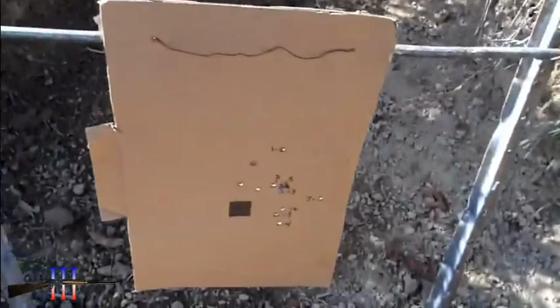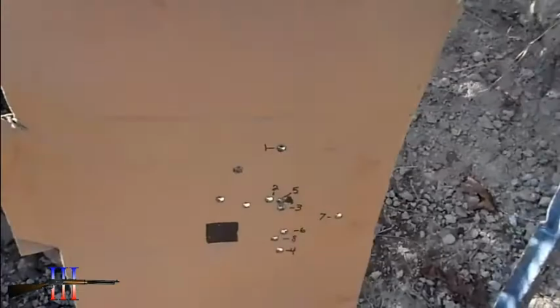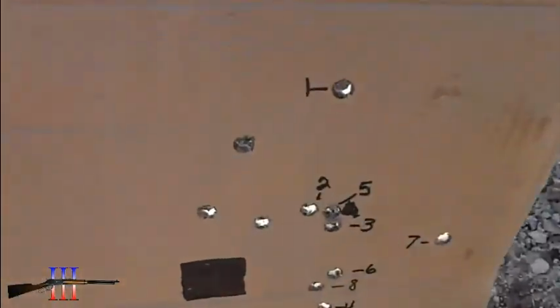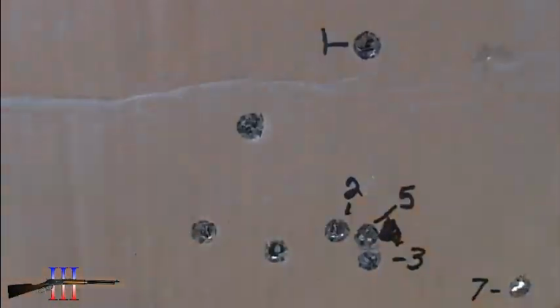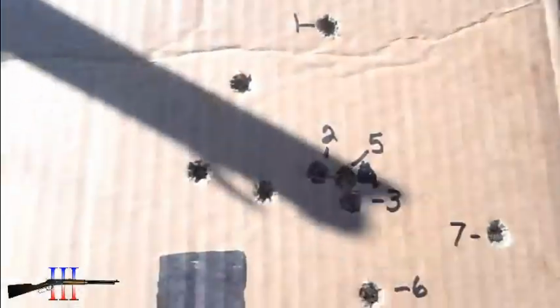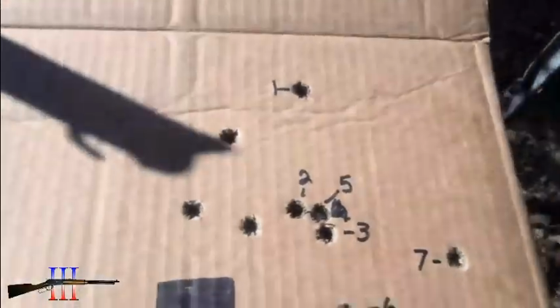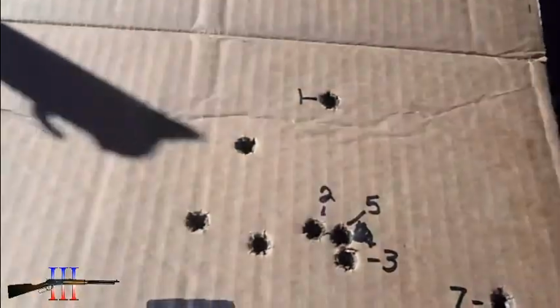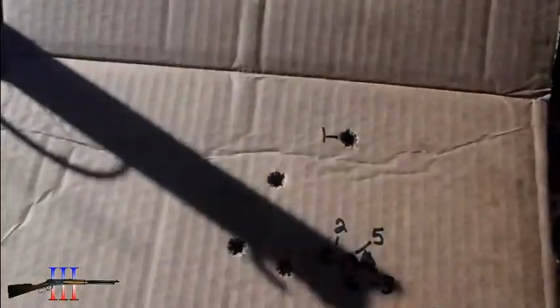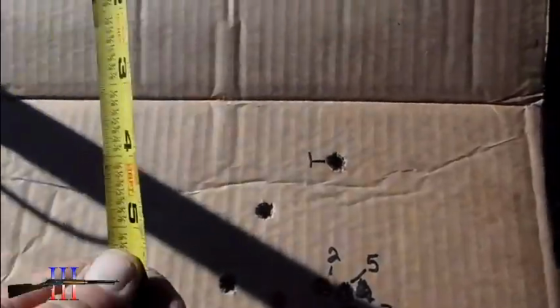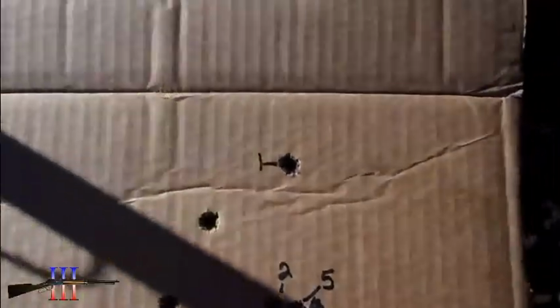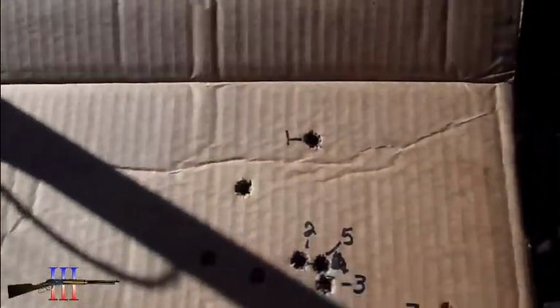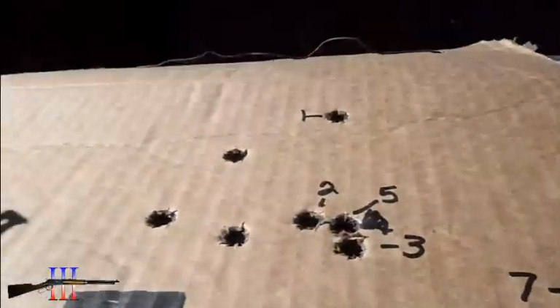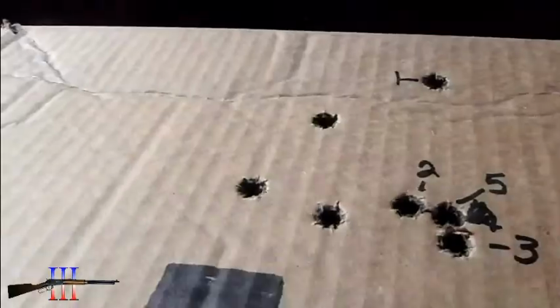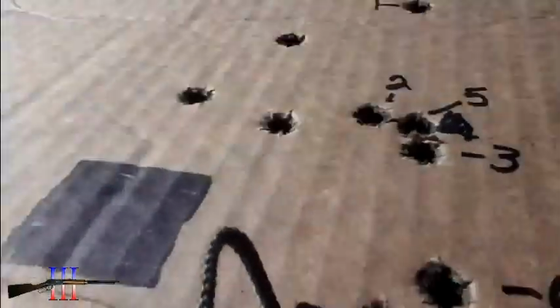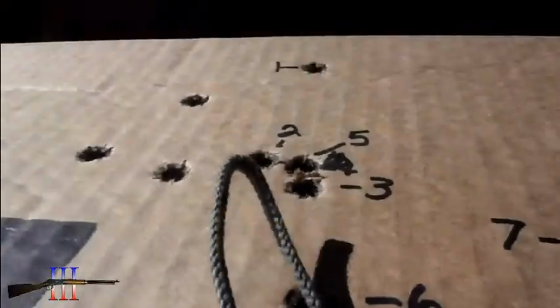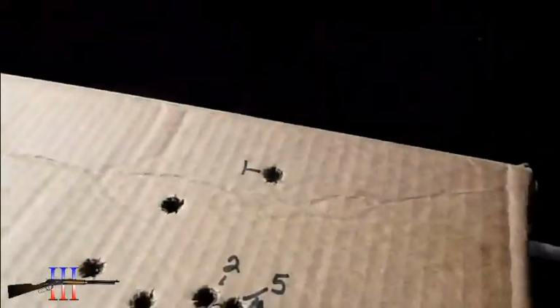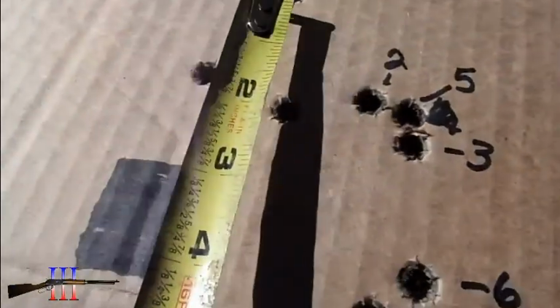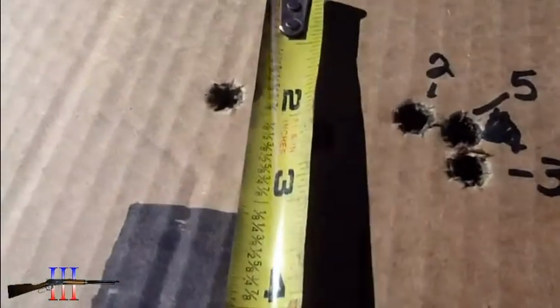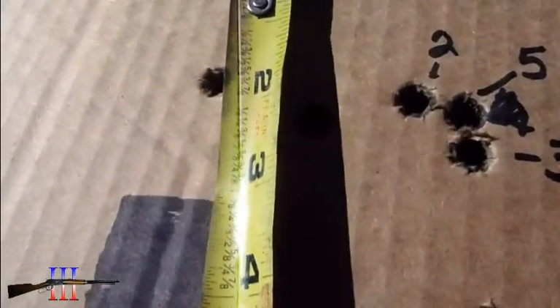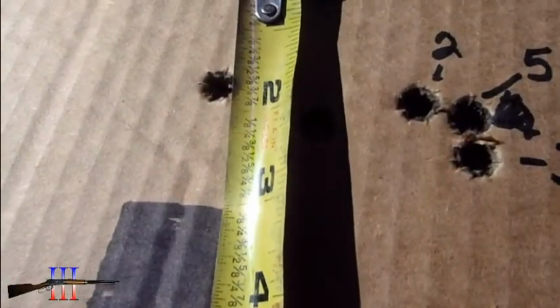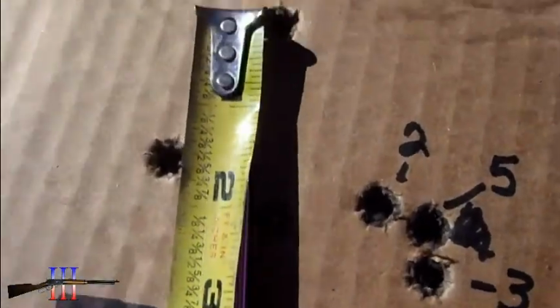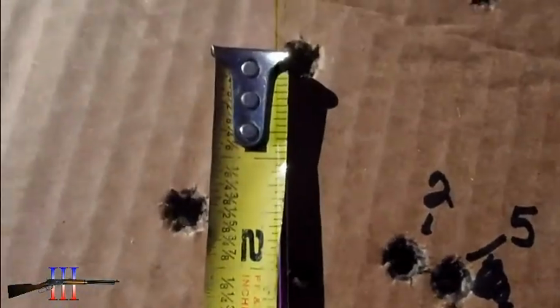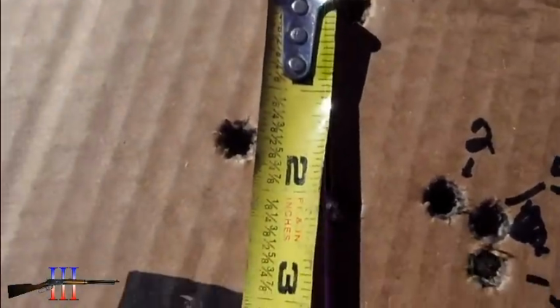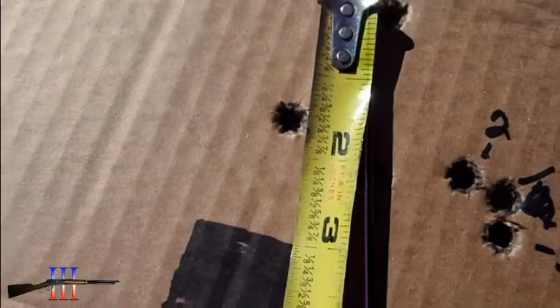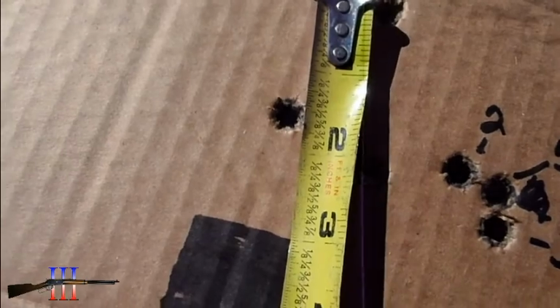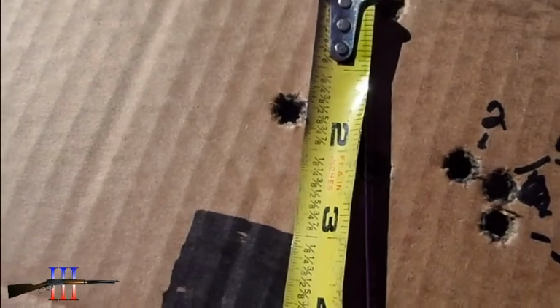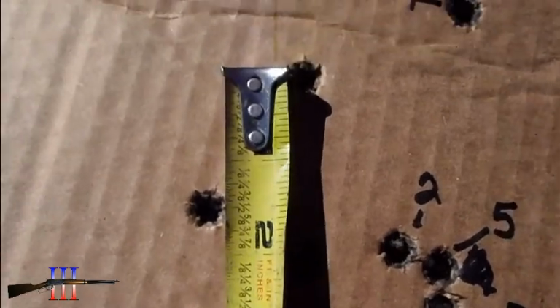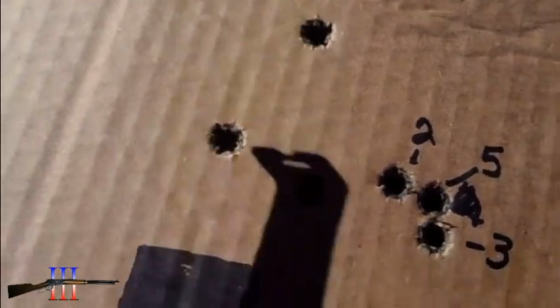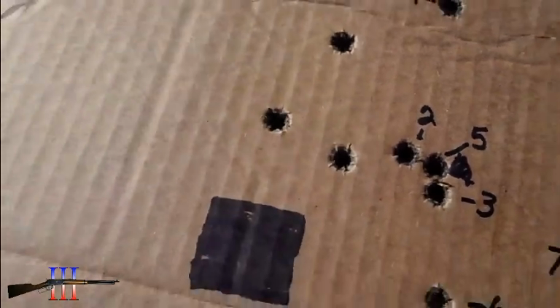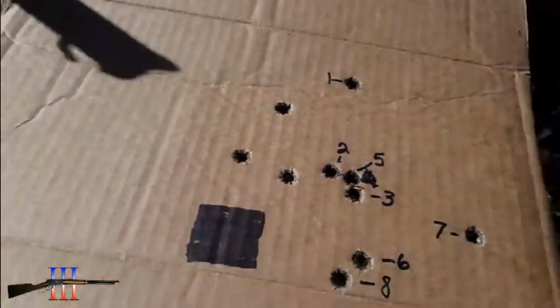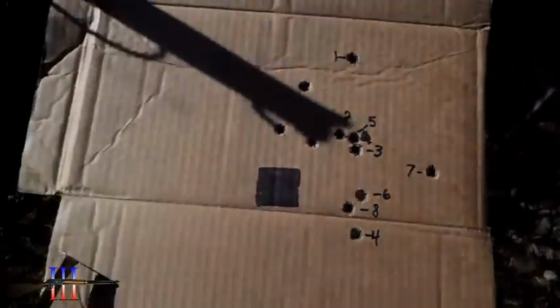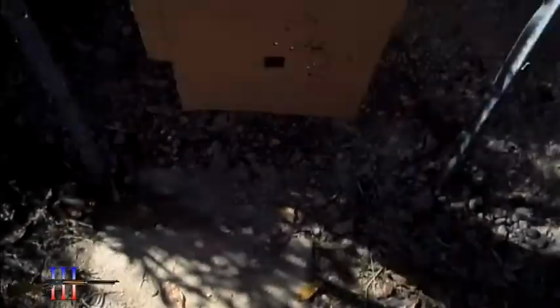Okay, we've got 3 pretty good hits. About 2 and 8 inches. So that'll do.